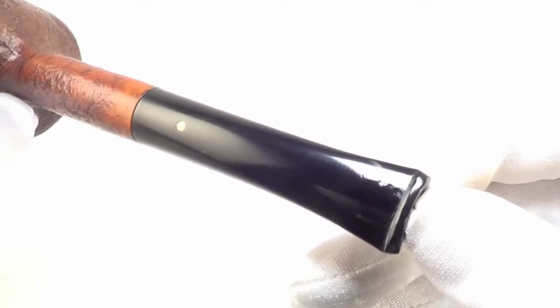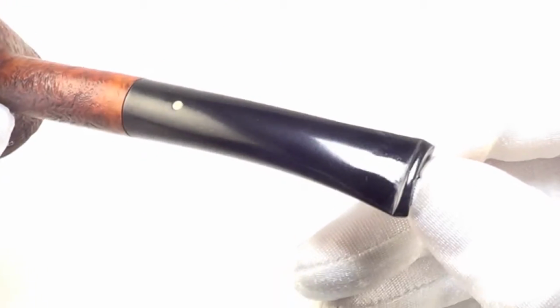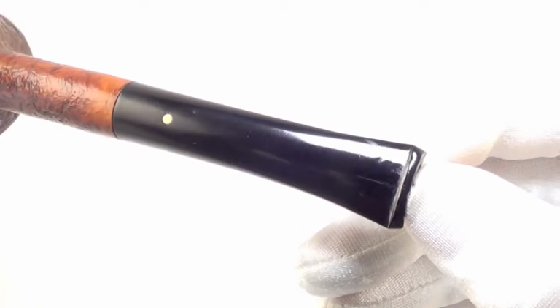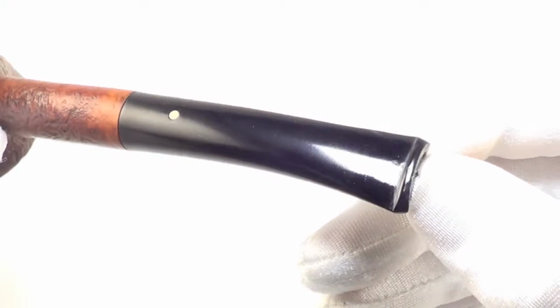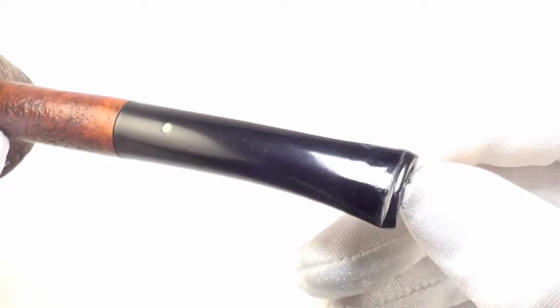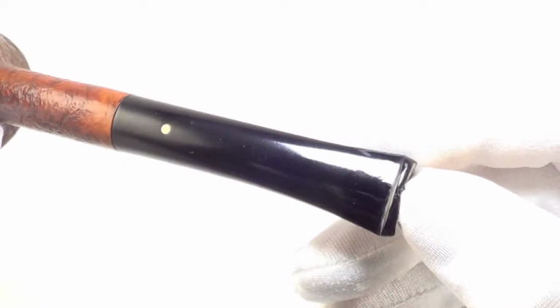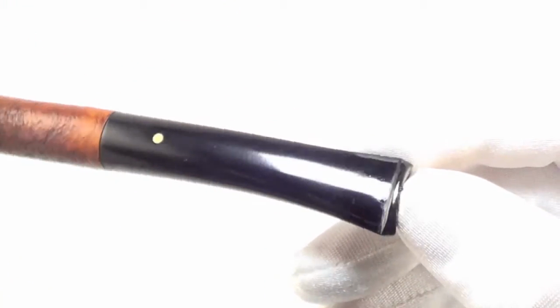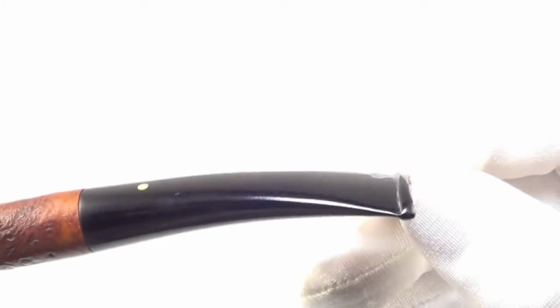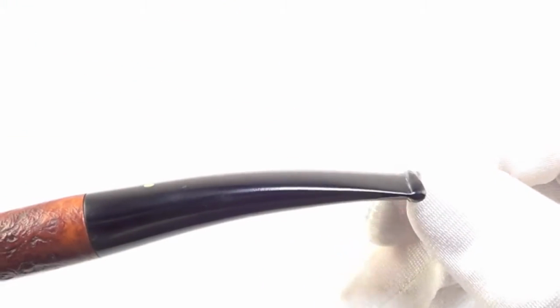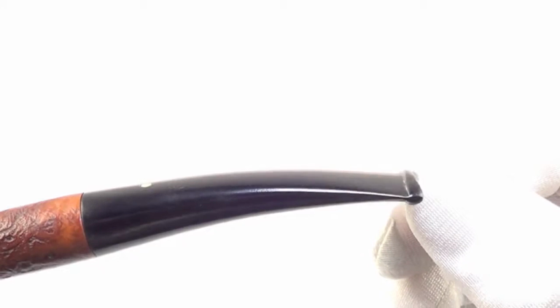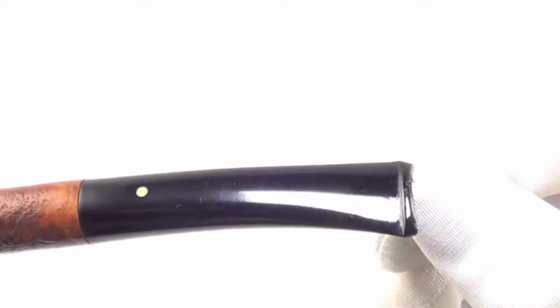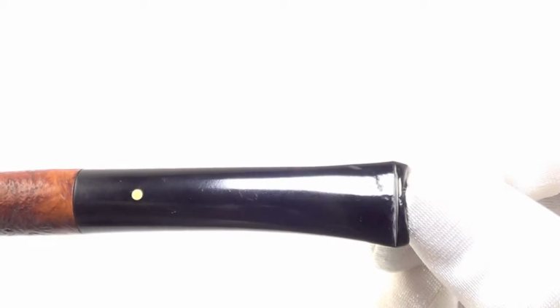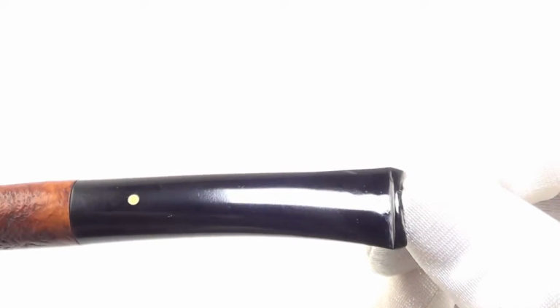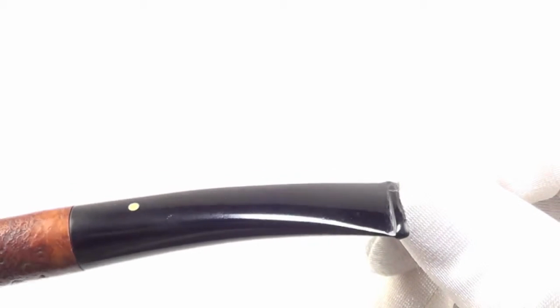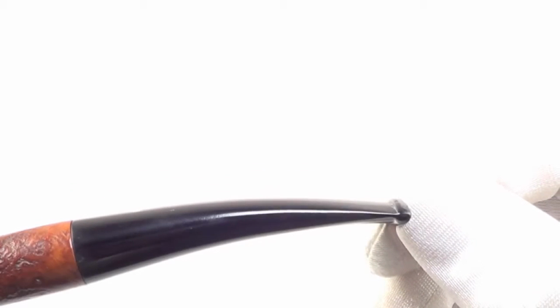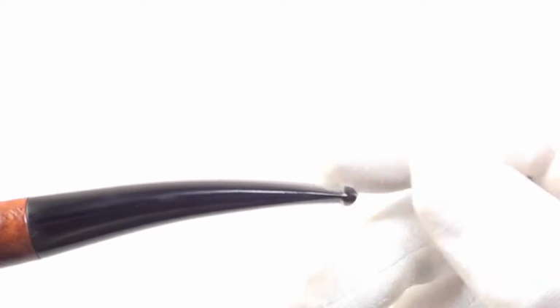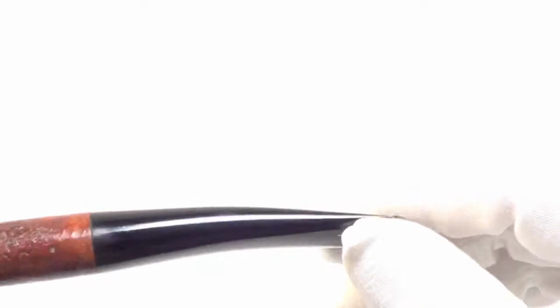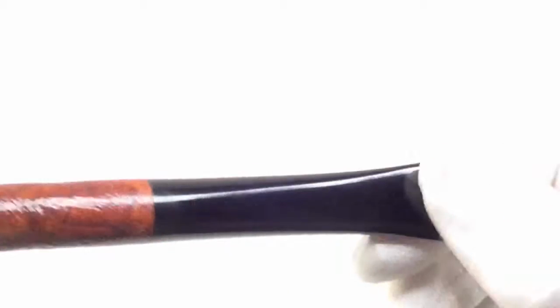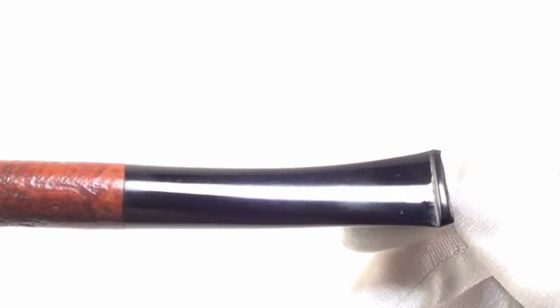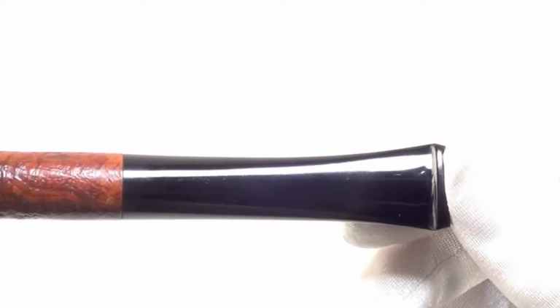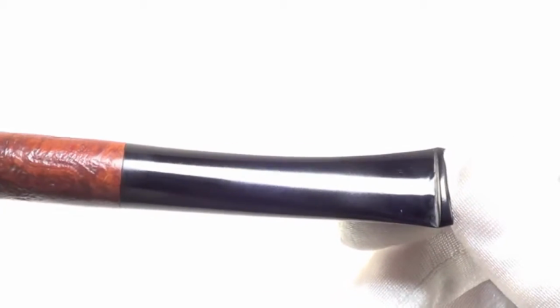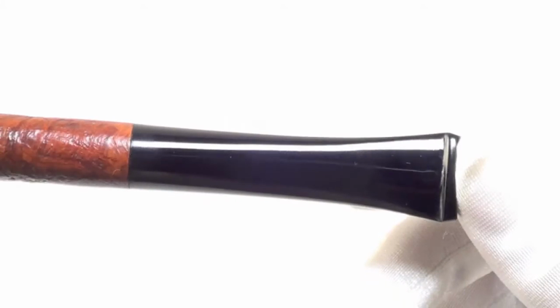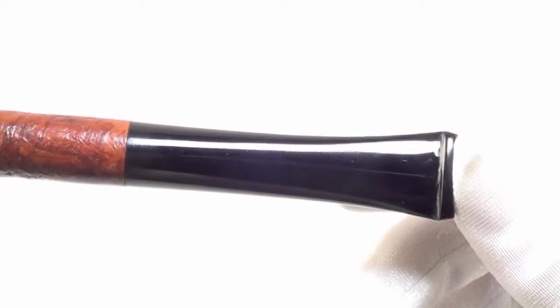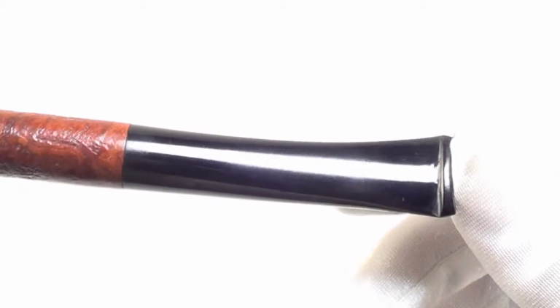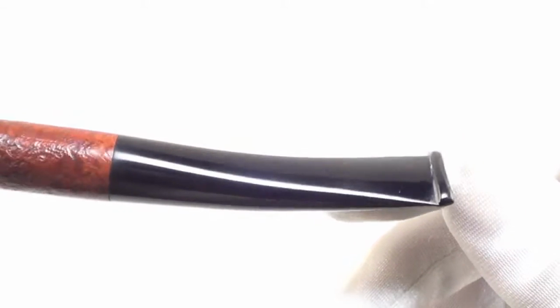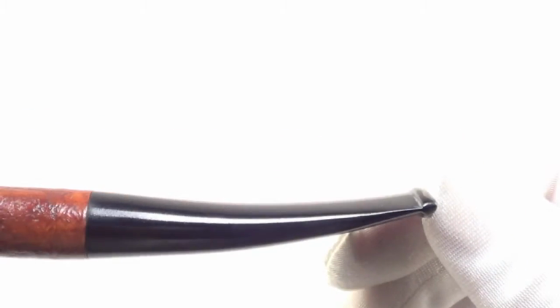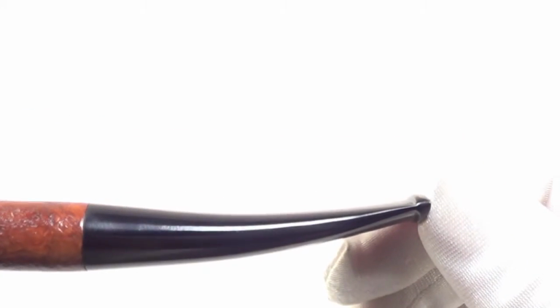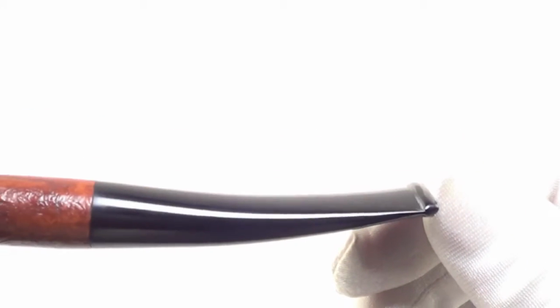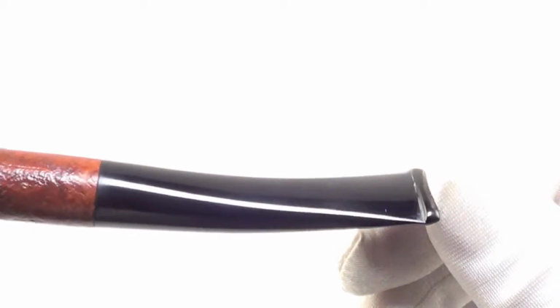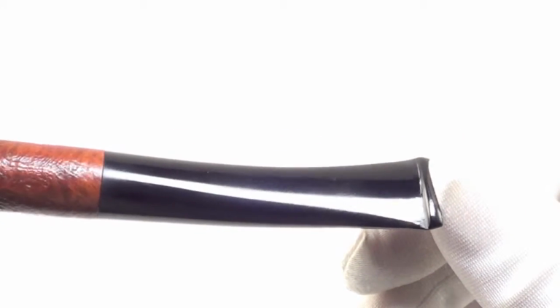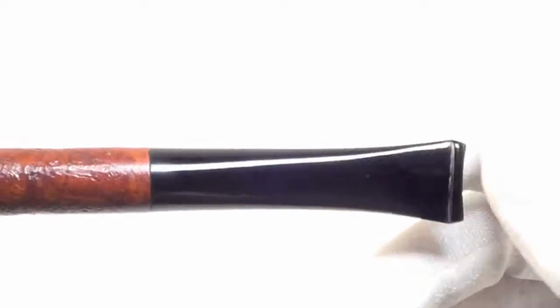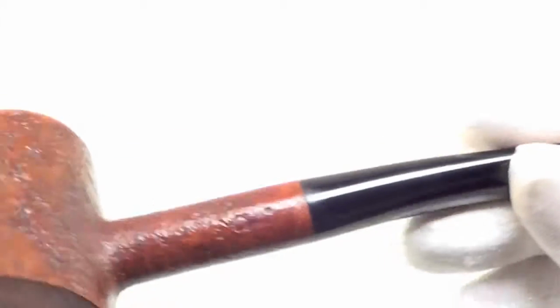The stem has a few dimples on the top, and you can see how deep they are. Same goes for the bottom, a couple dimples. You can see the superficiality there.